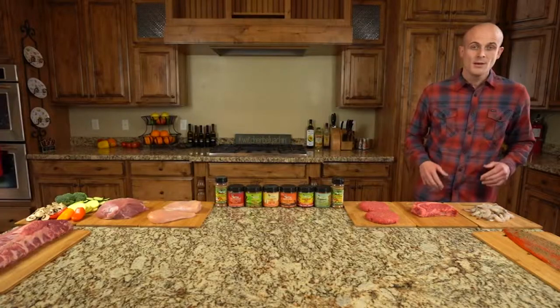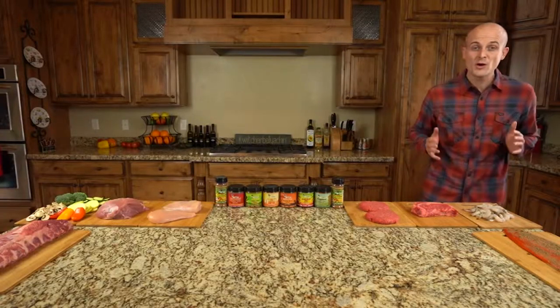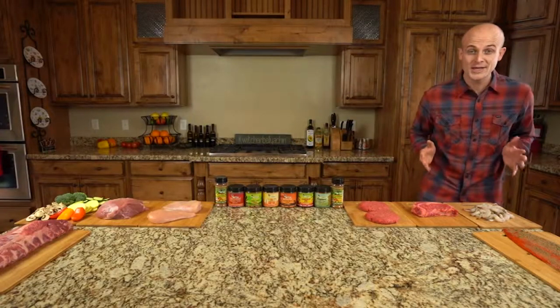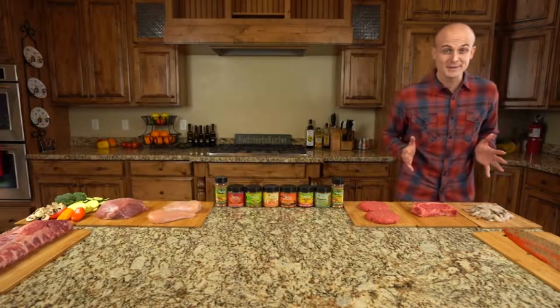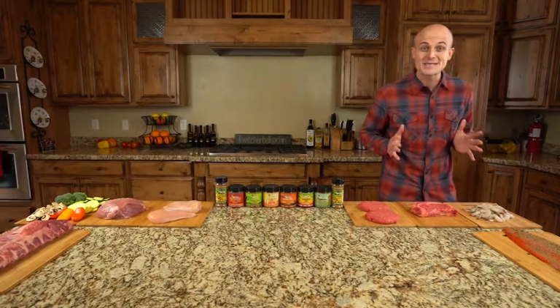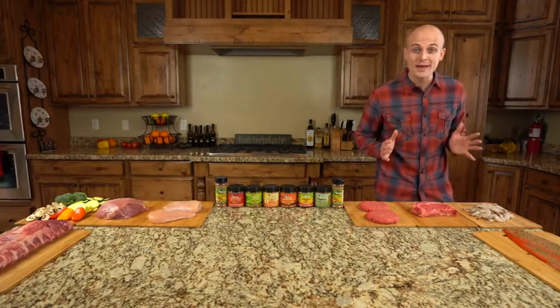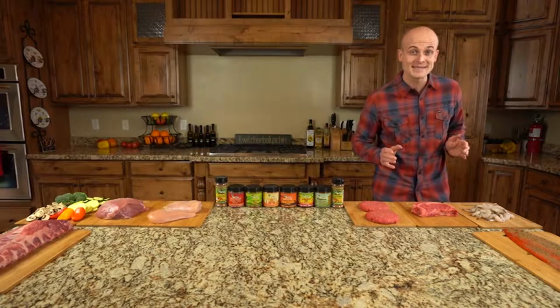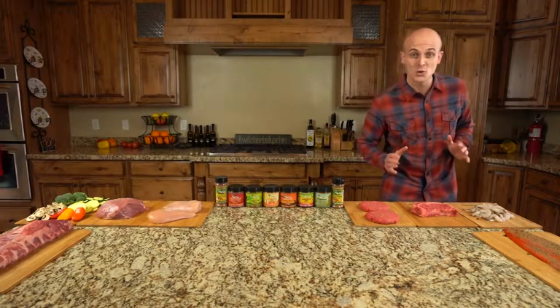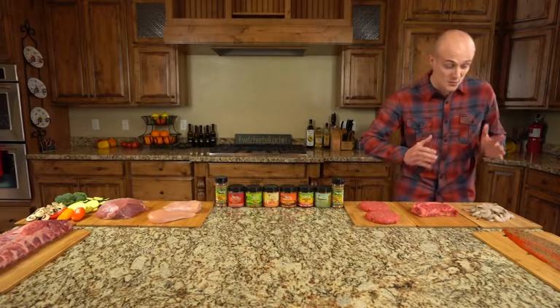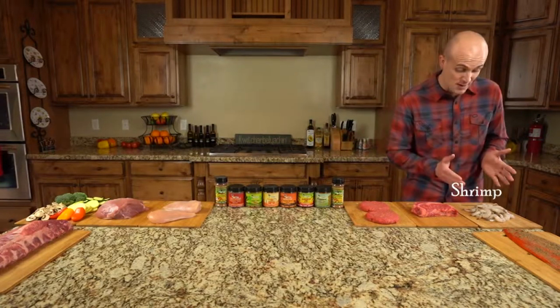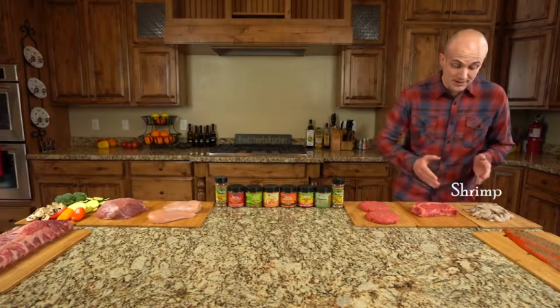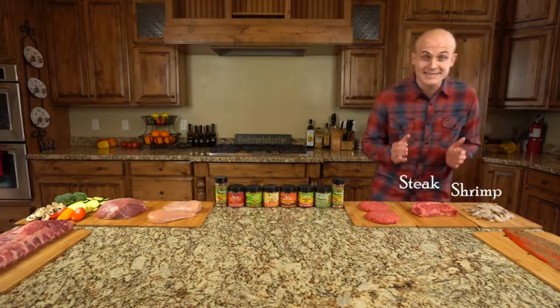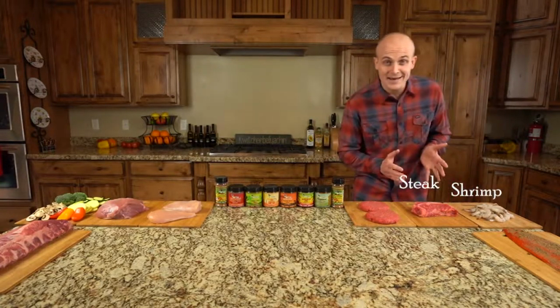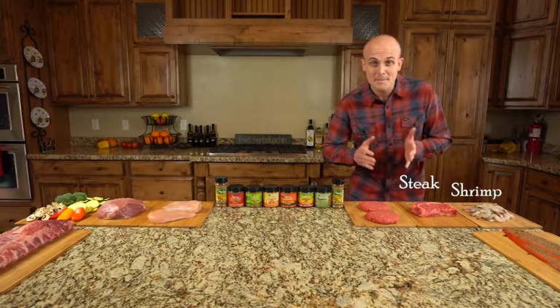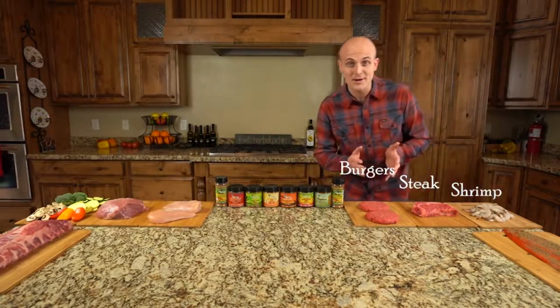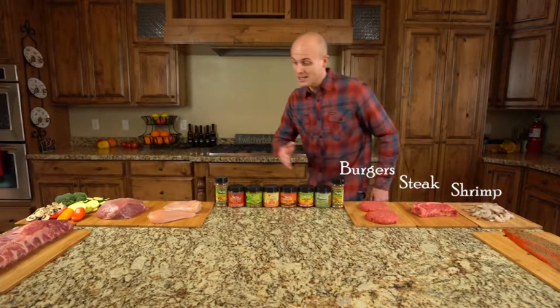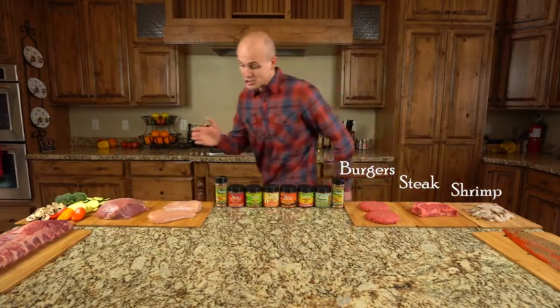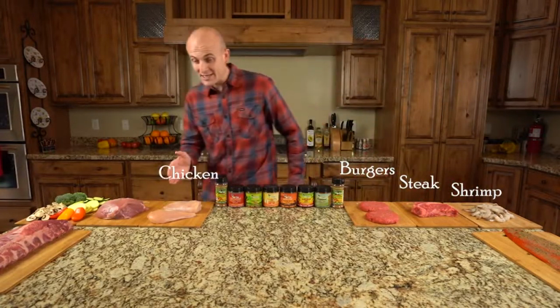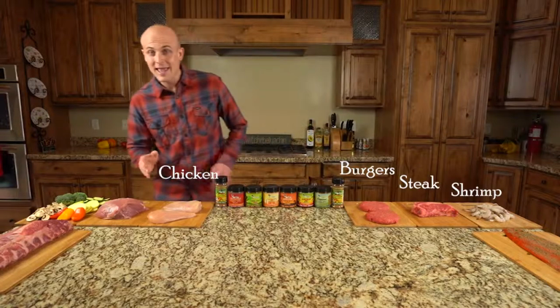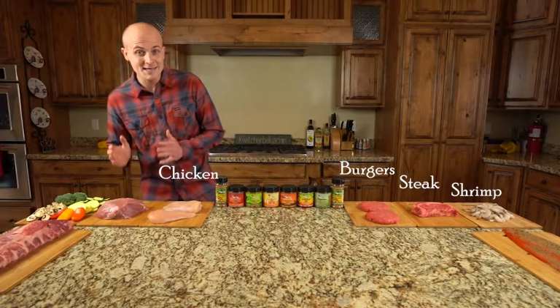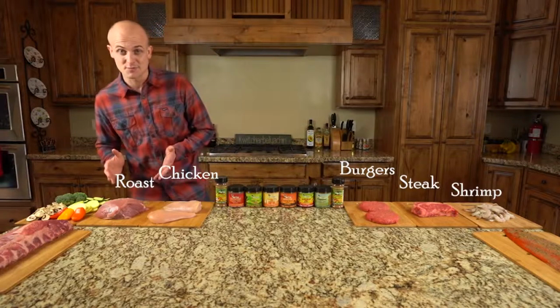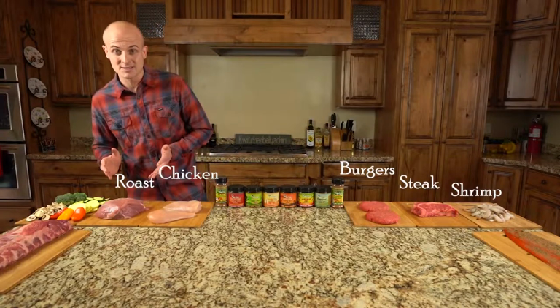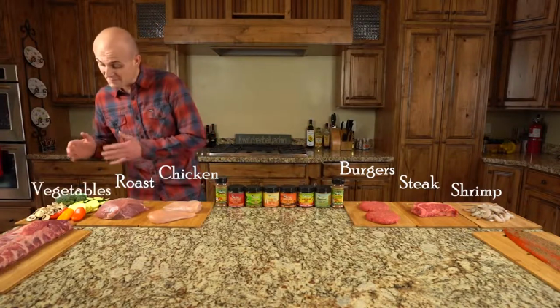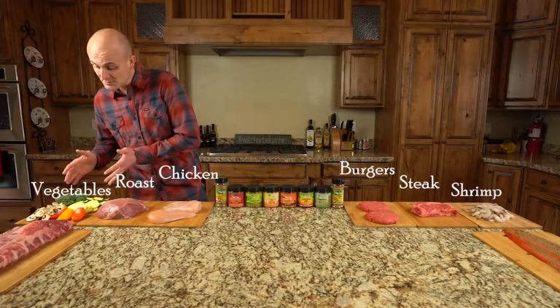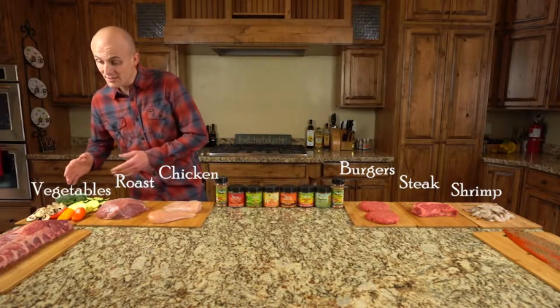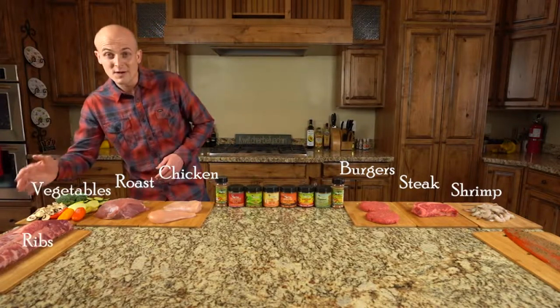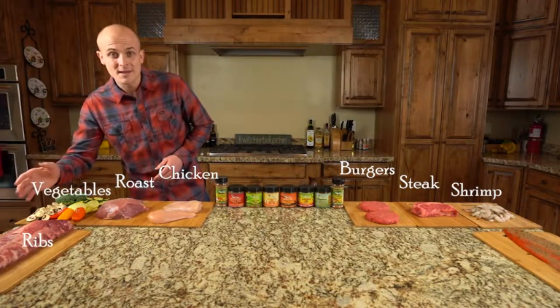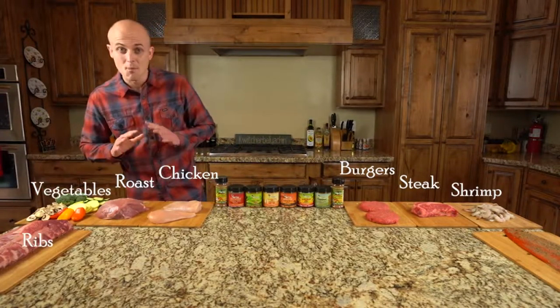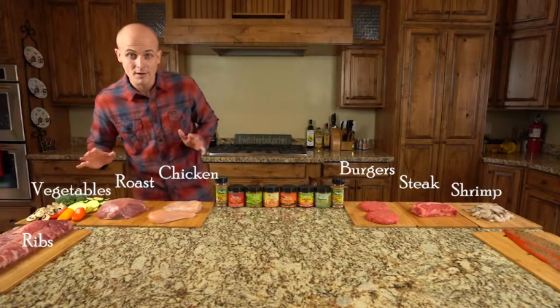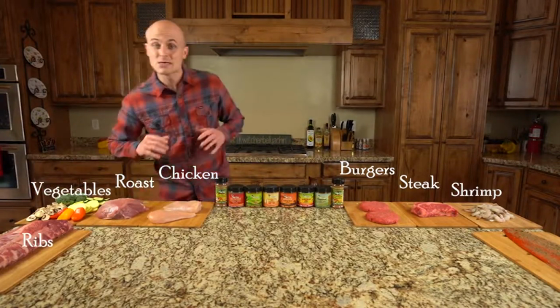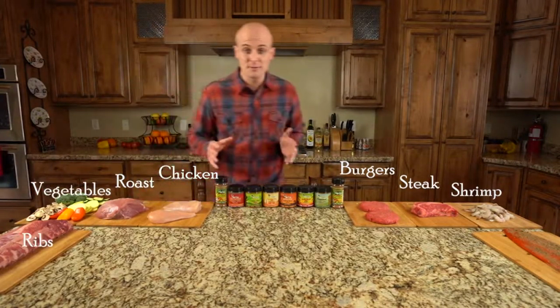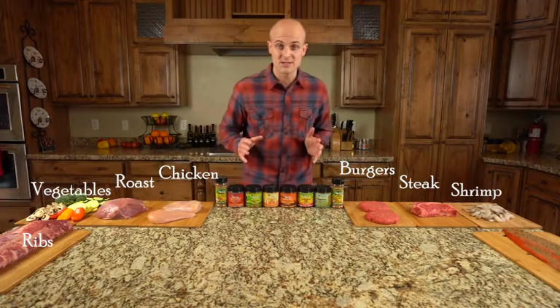But what if you're not feeling like salmon? That's okay, because this stuff goes great with shrimp, steak, burgers, chicken, any types of roasts, vegetables, ribs, and more. It's incredibly versatile.